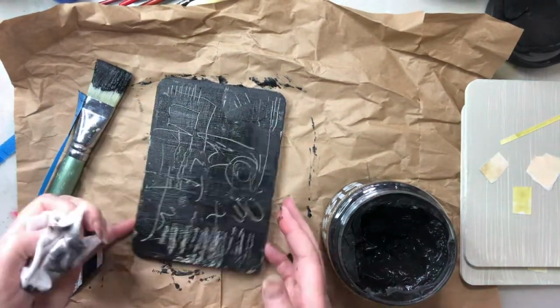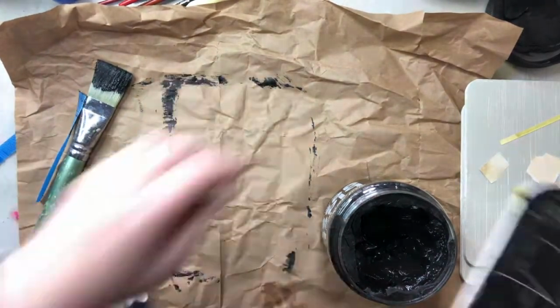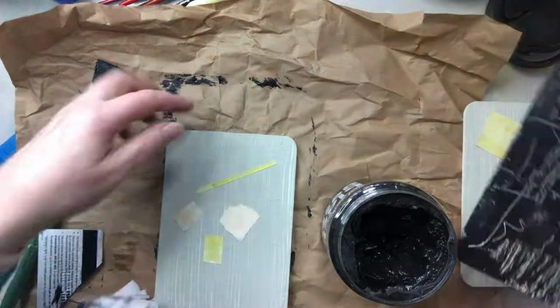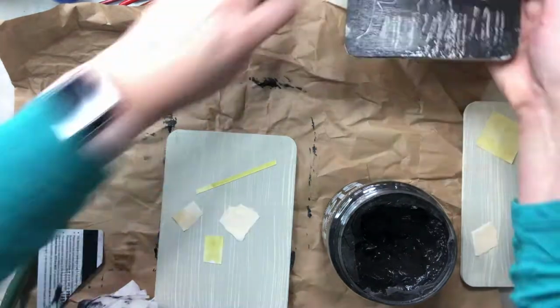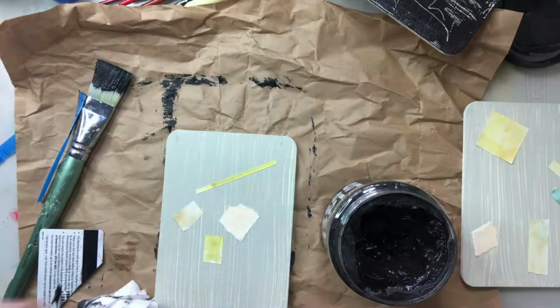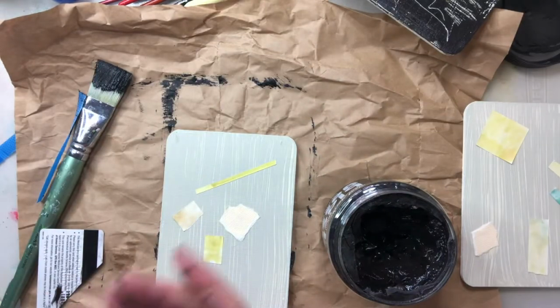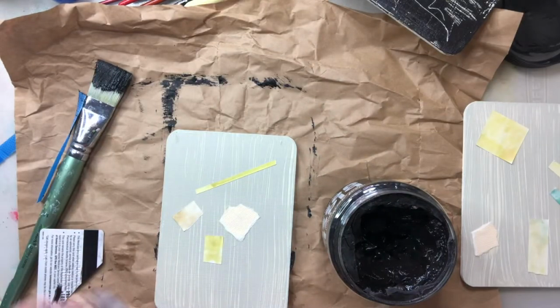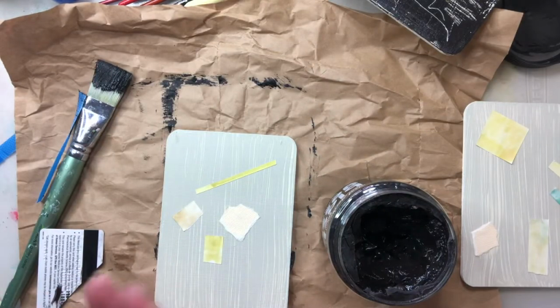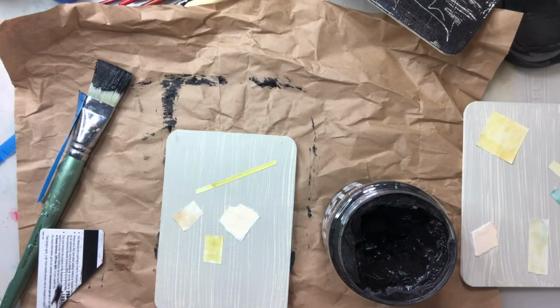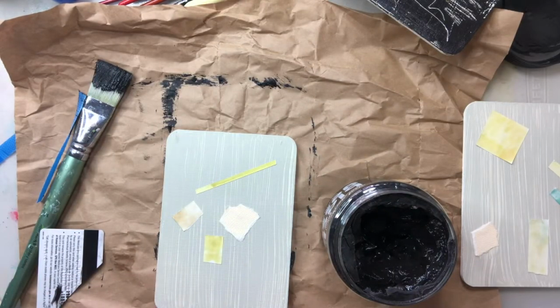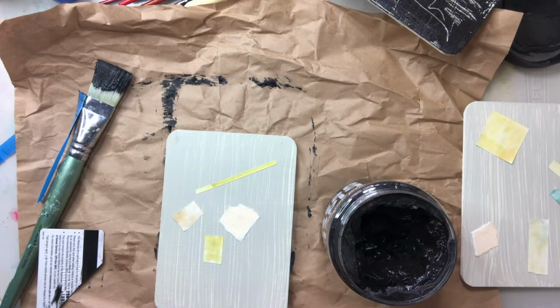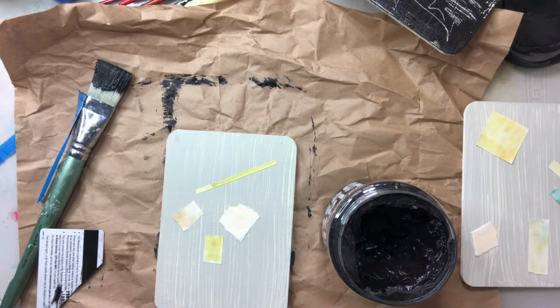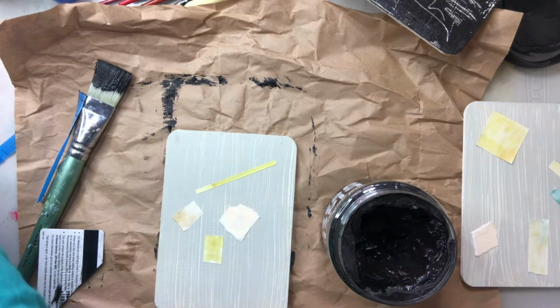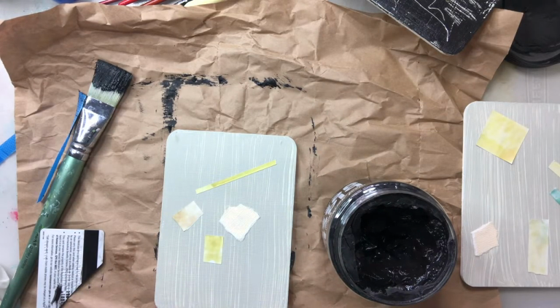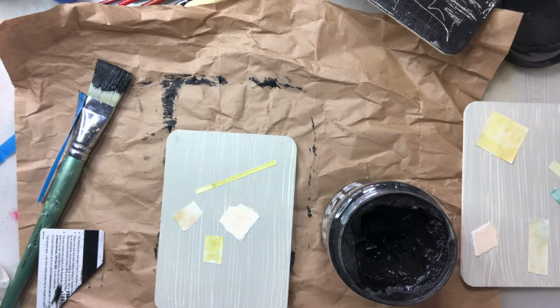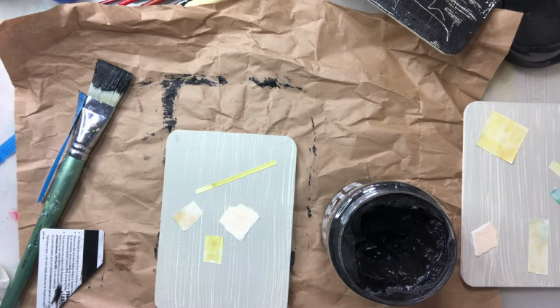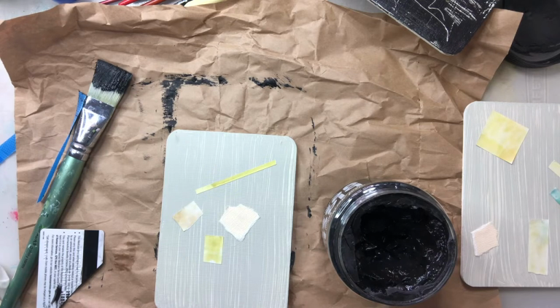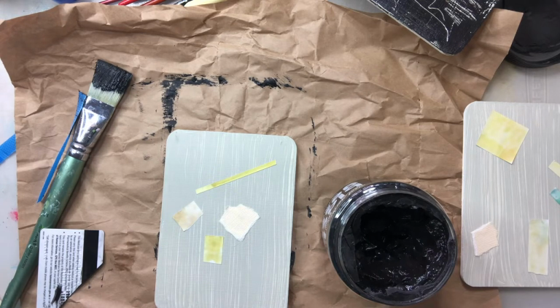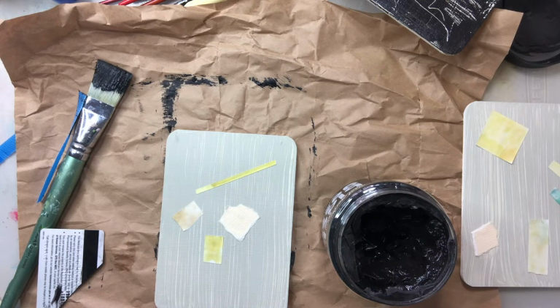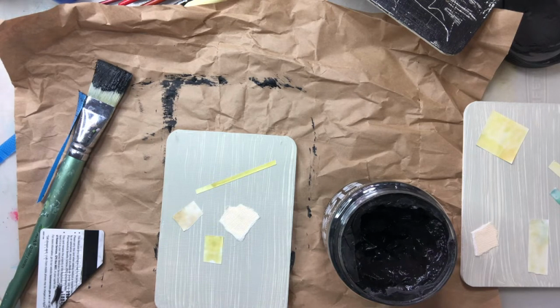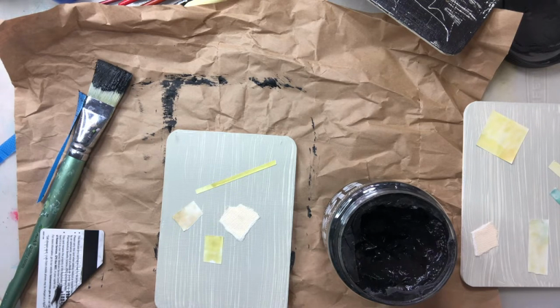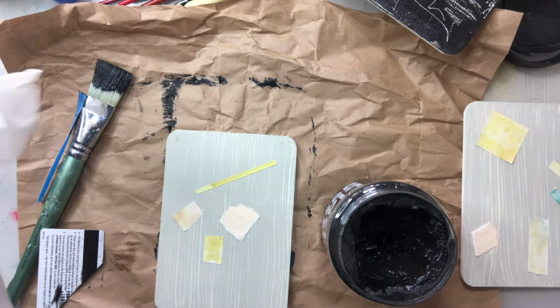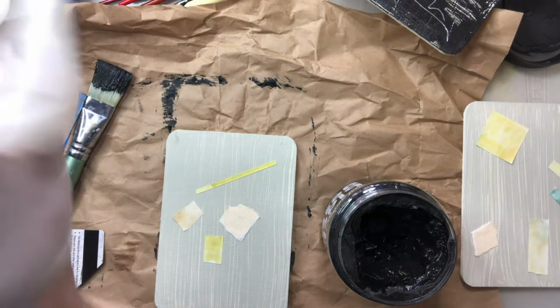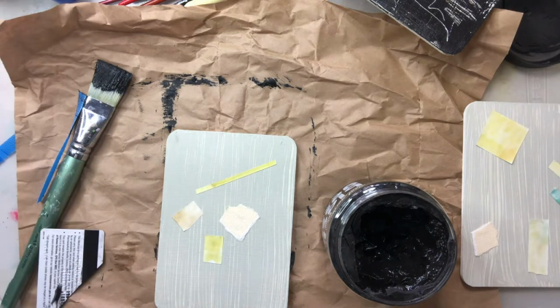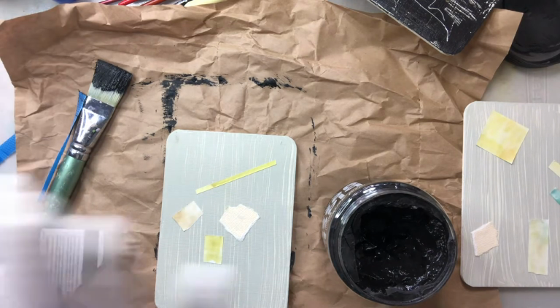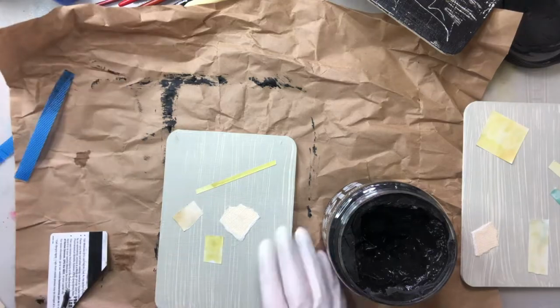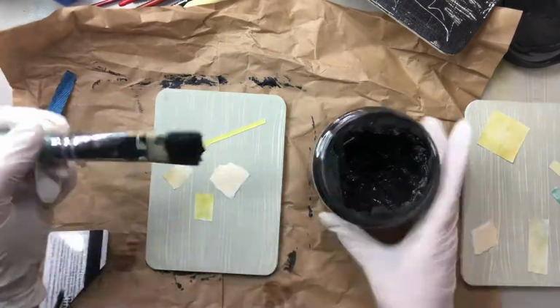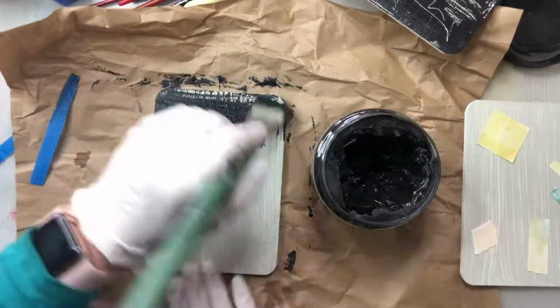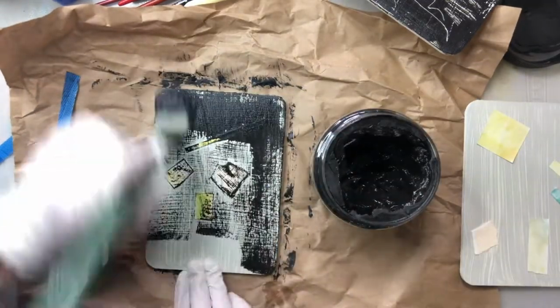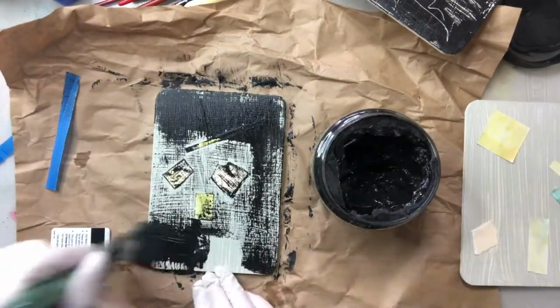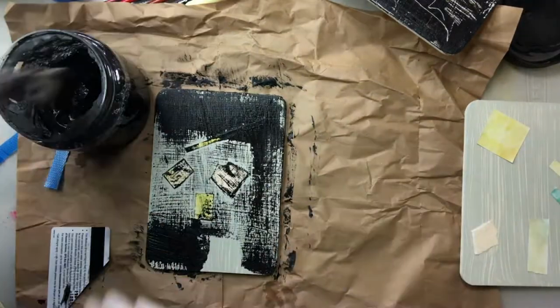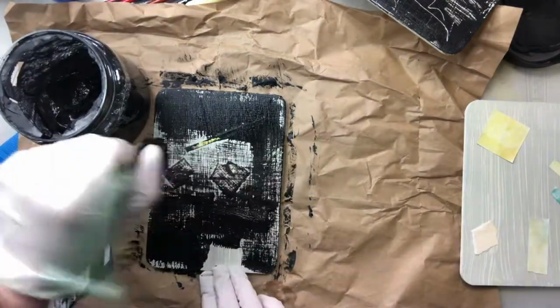It's almost a warm up as well. This black gesso I'm using is an incredibly cheap one, just from the $2 shop. And it's quite plasticky, so I'll be interested to see how it goes down the track.